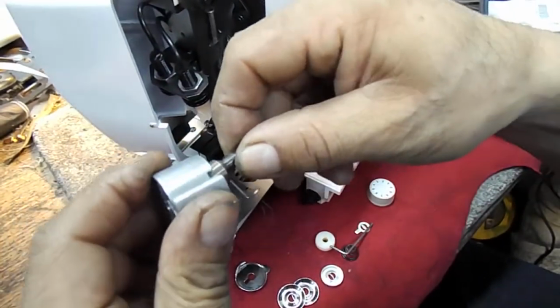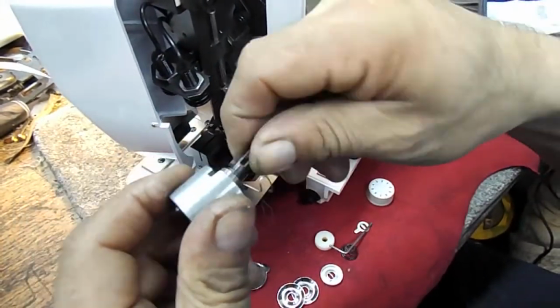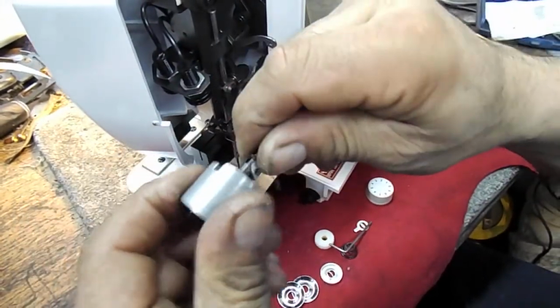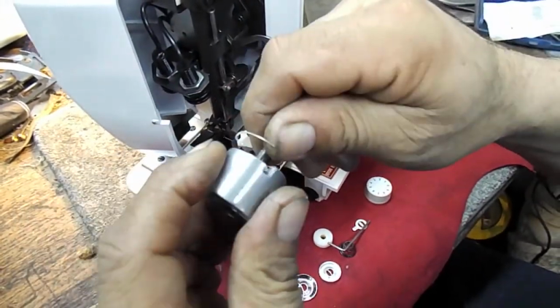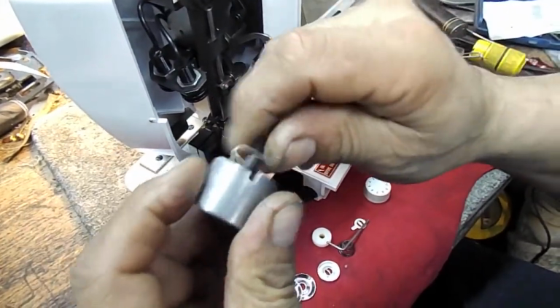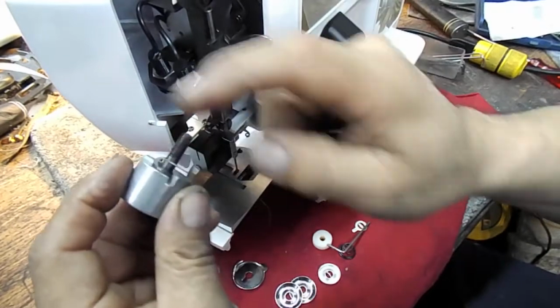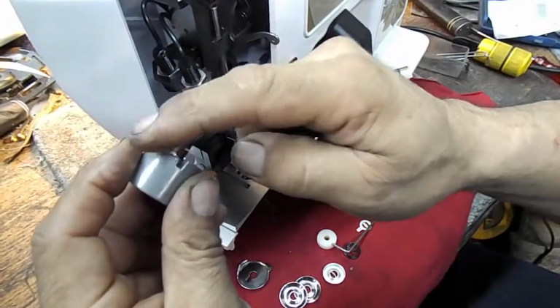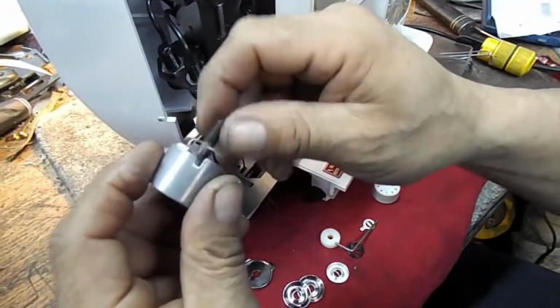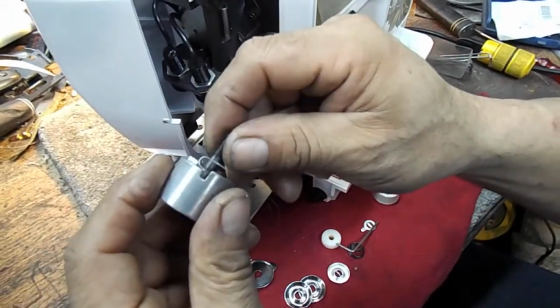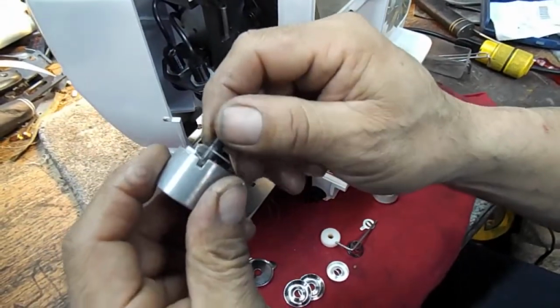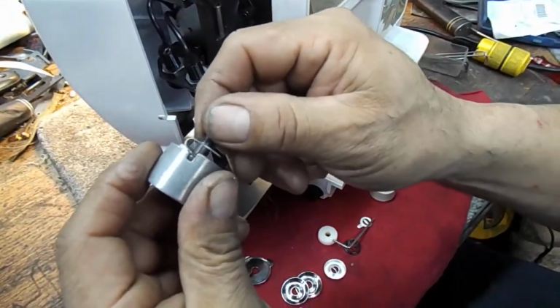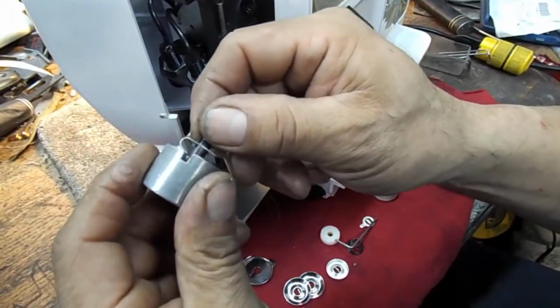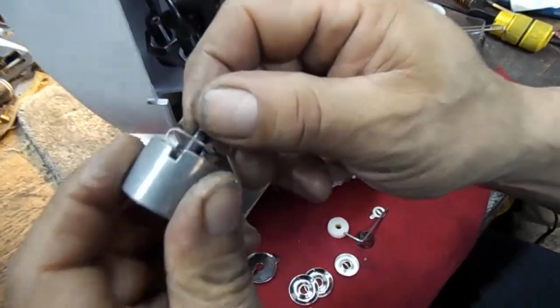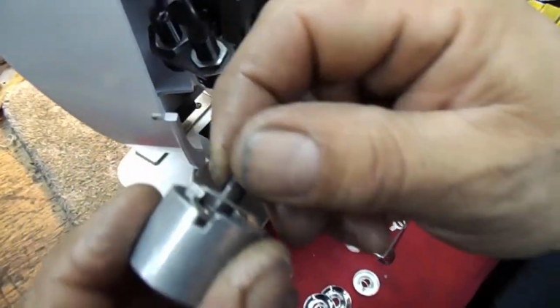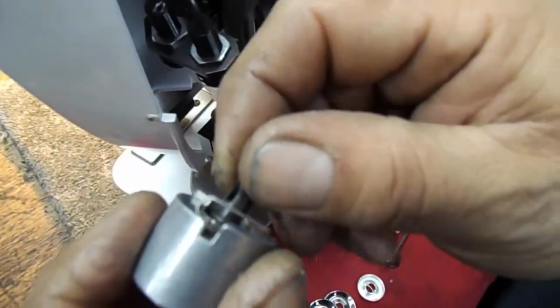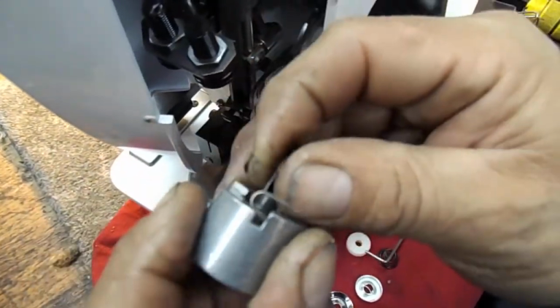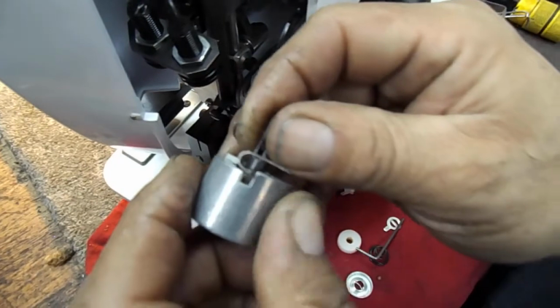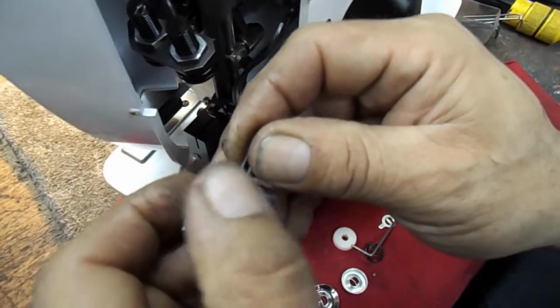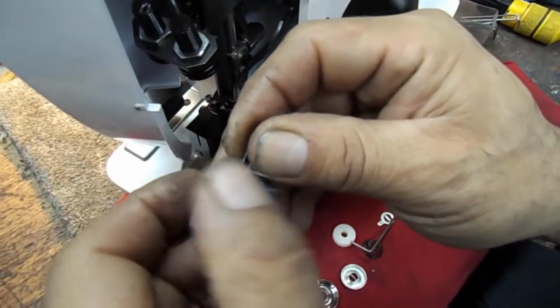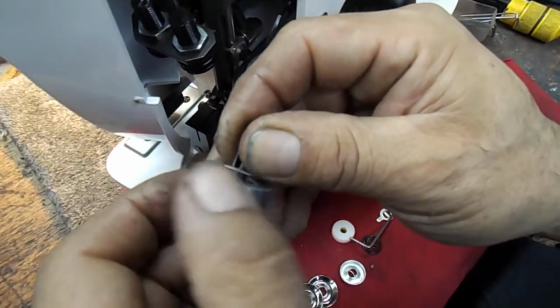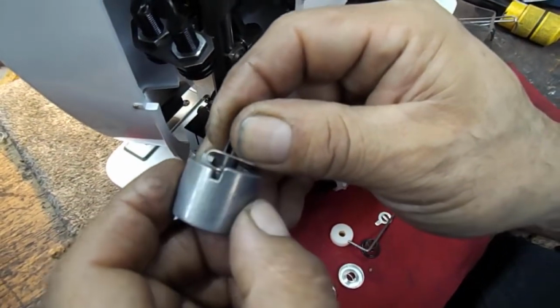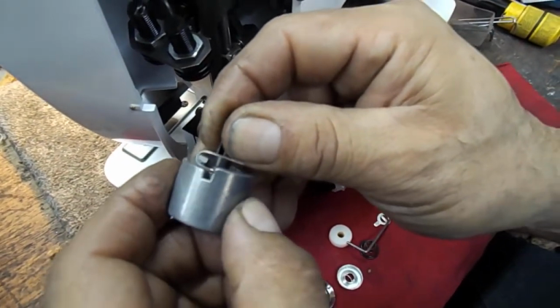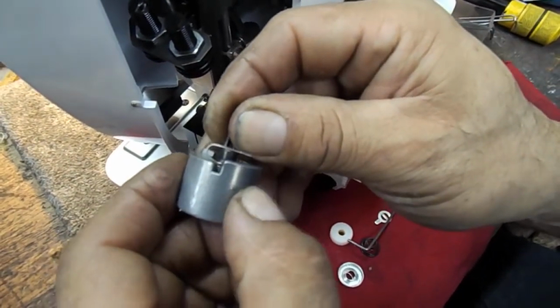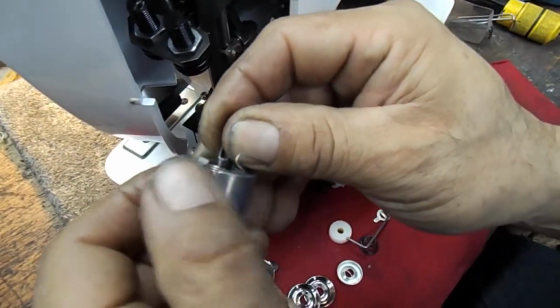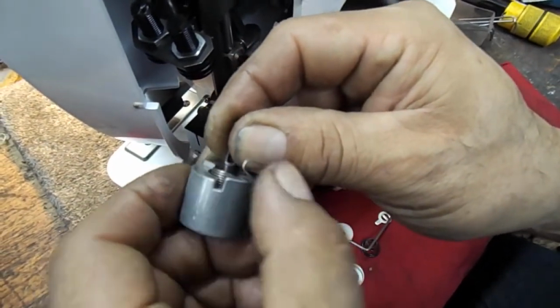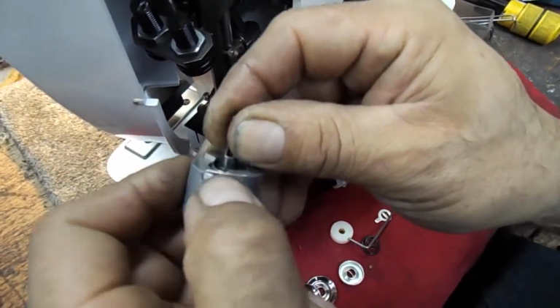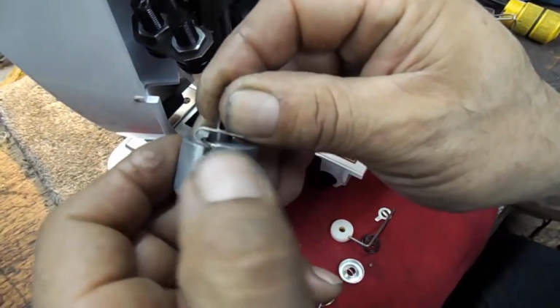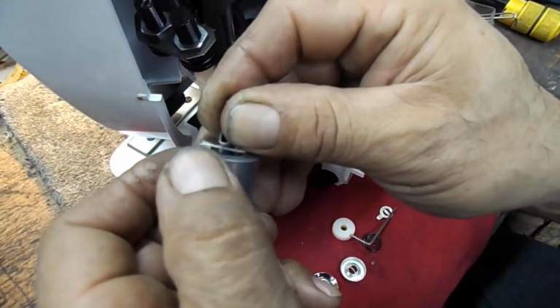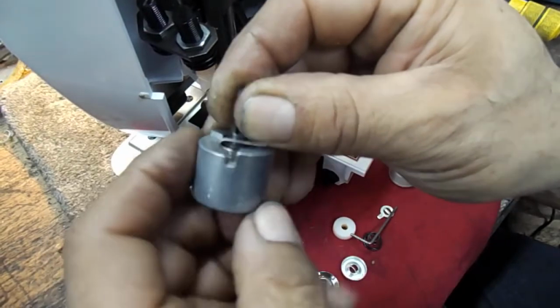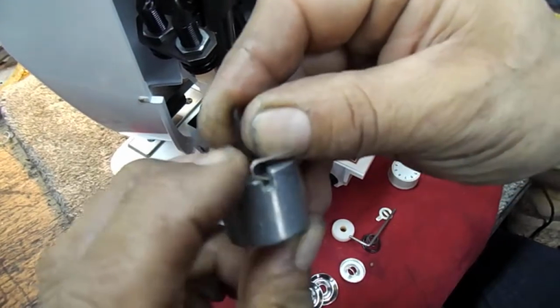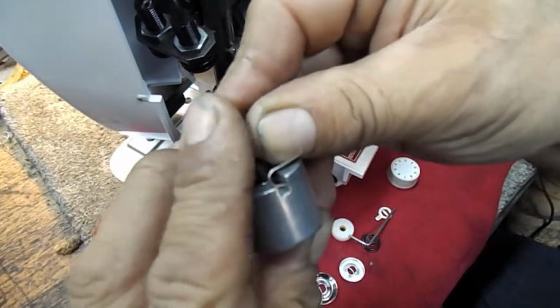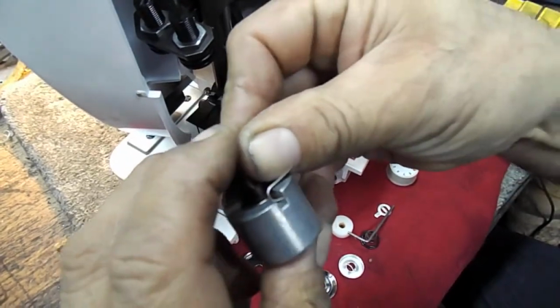Everything goes back in in the same order you took it out. Make a little bit of tension on the spring.